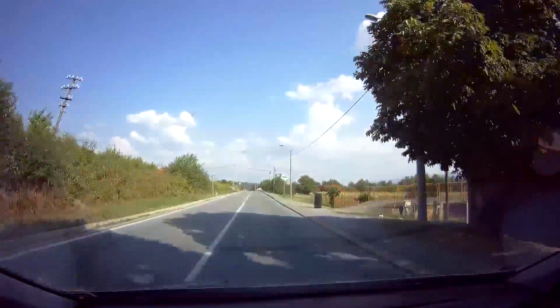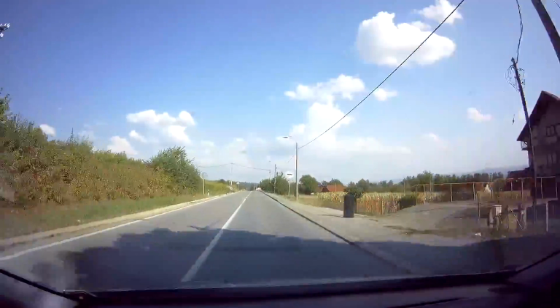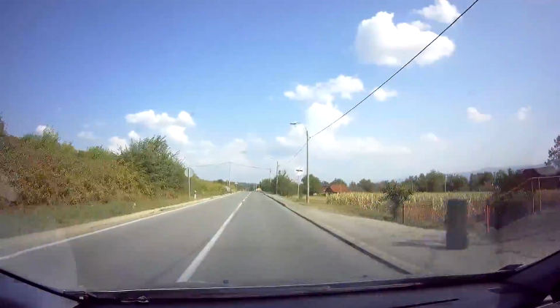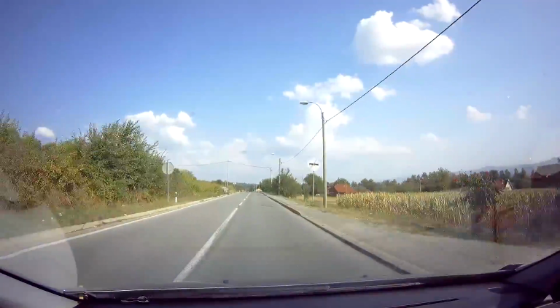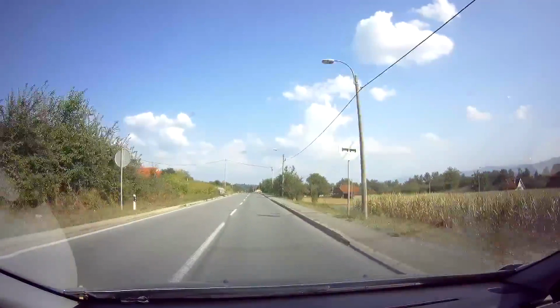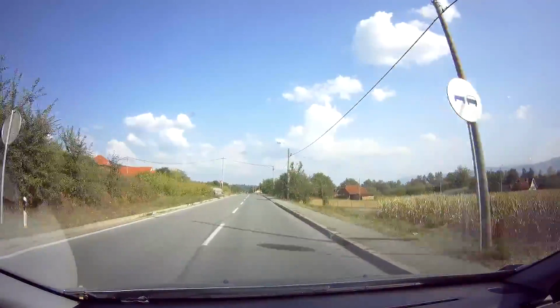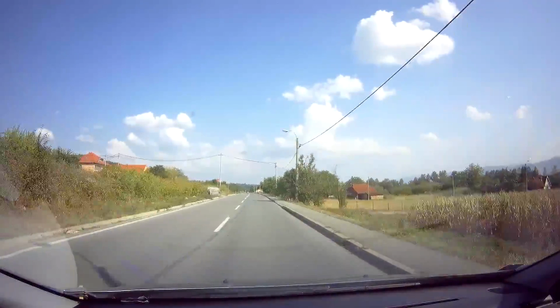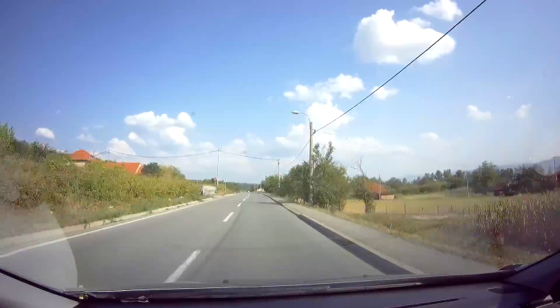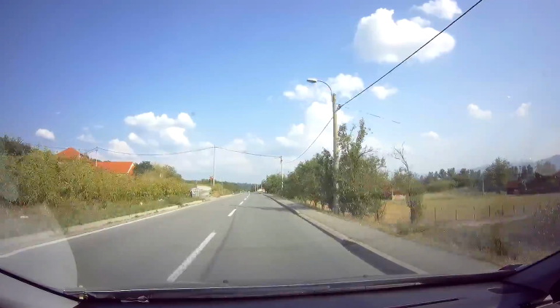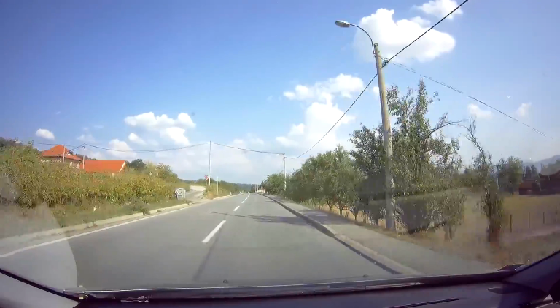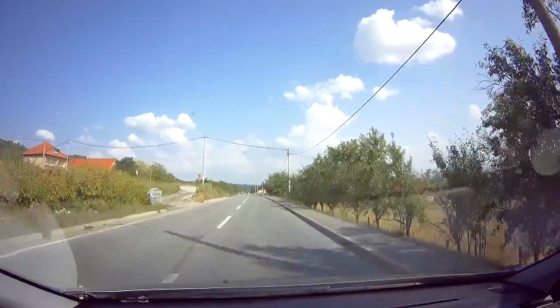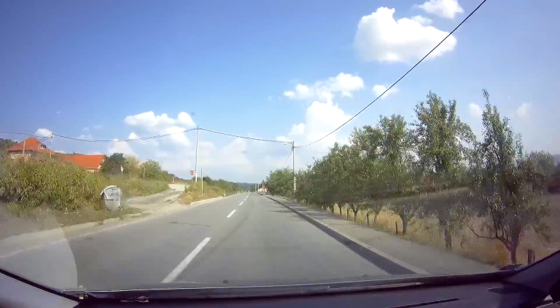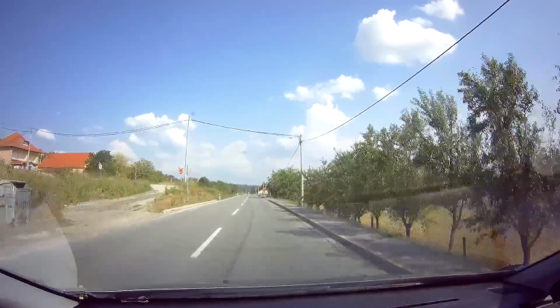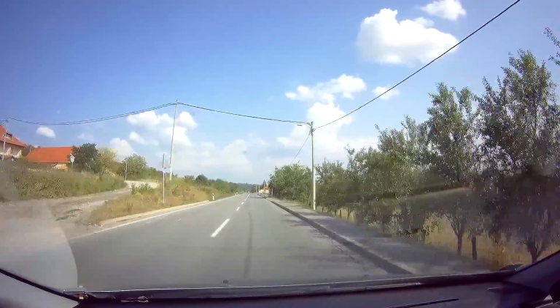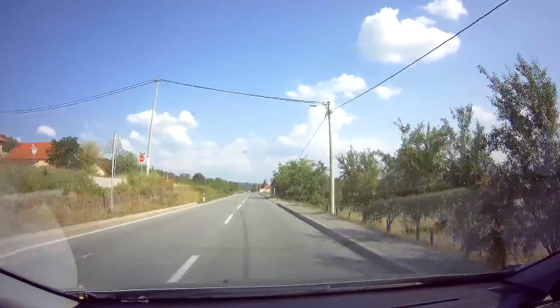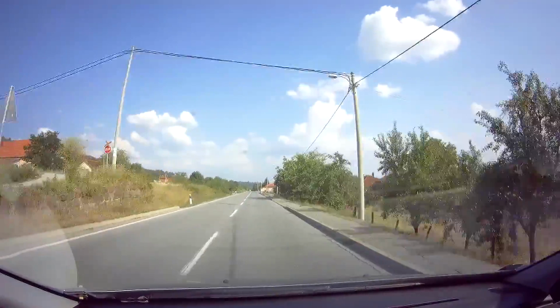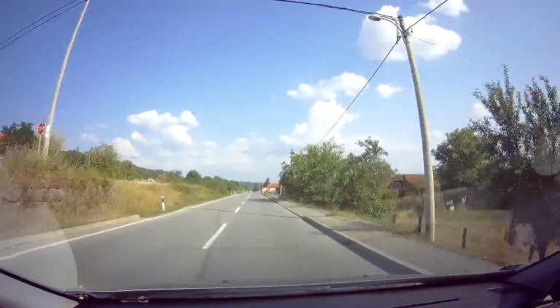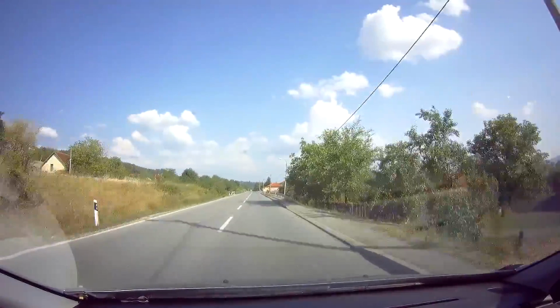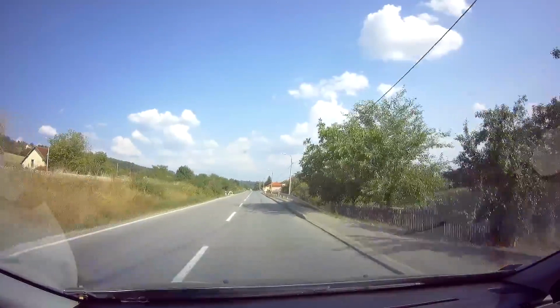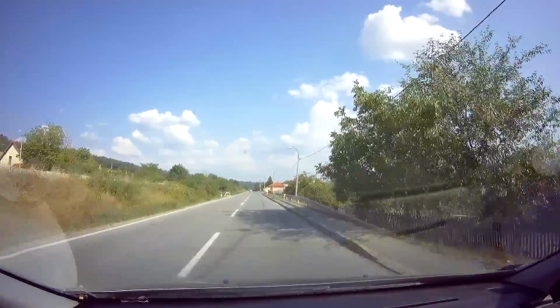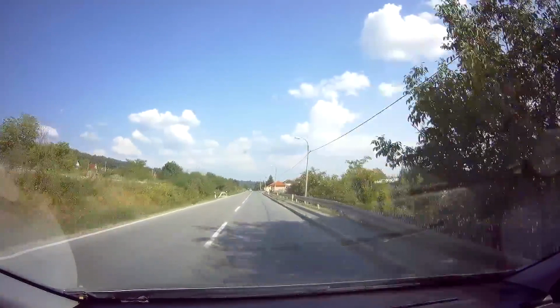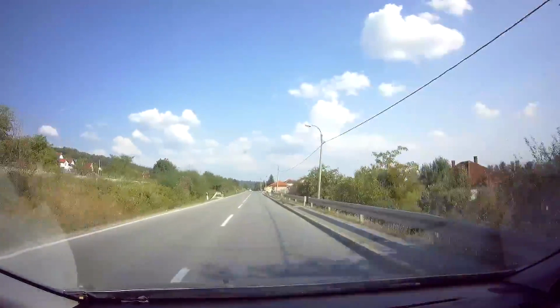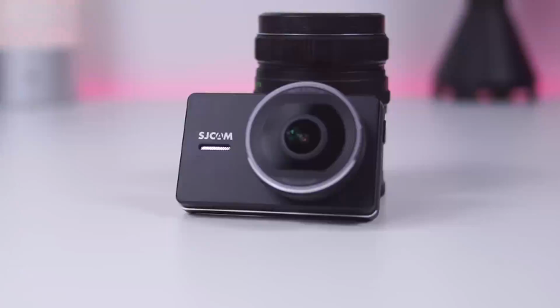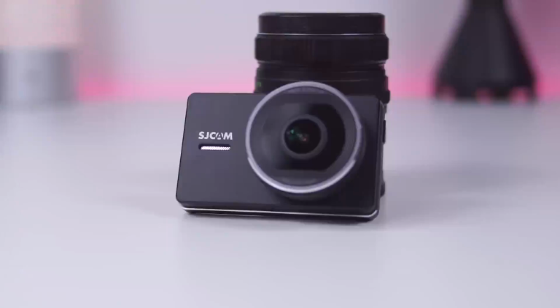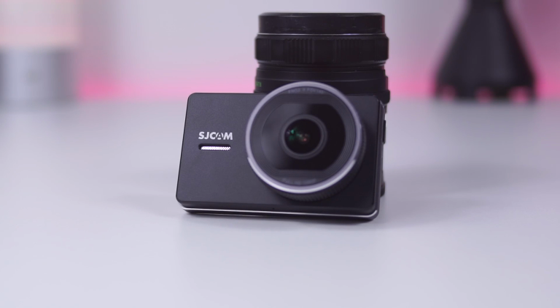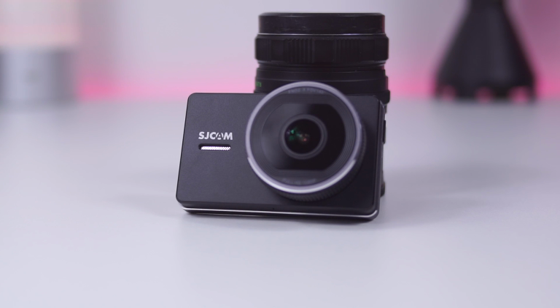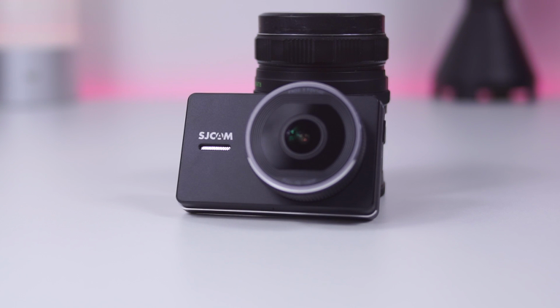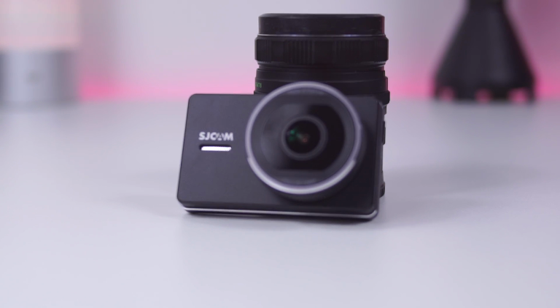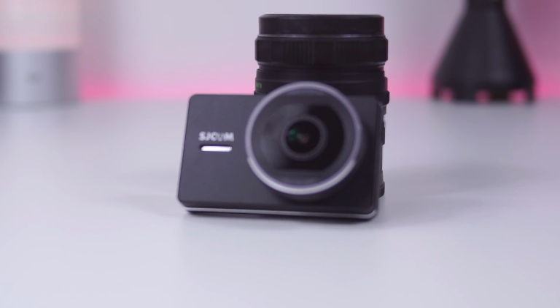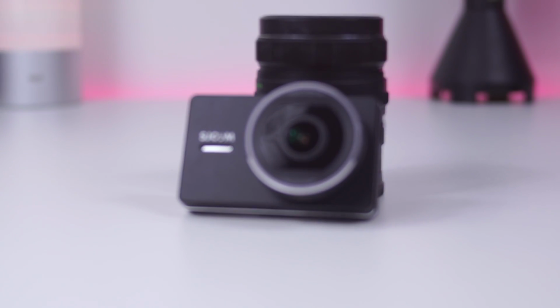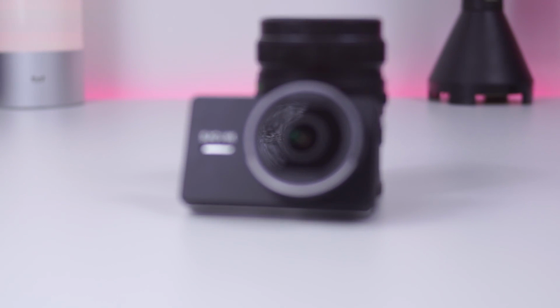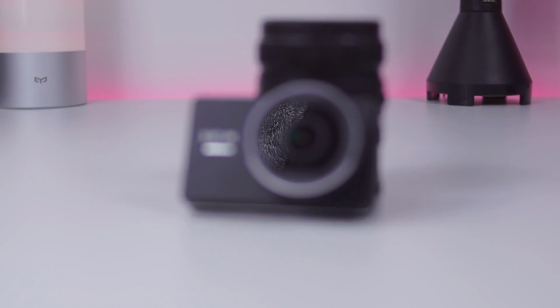Links where the SJCAM M30 can be found are in the description box. If you liked this video, support my work by clicking the subscribe button. And until the next video — see ya!